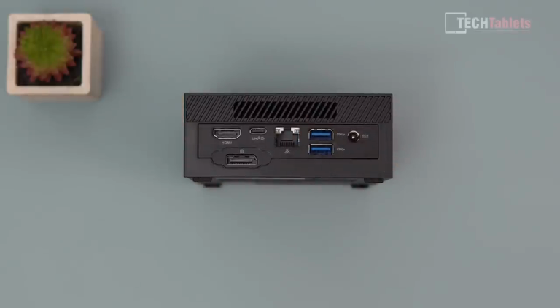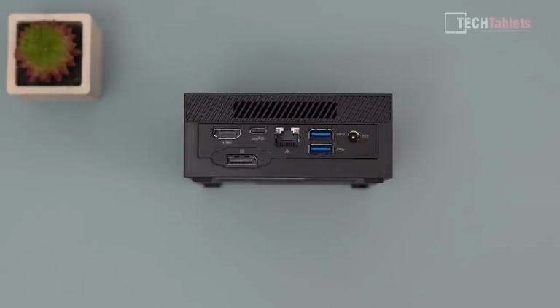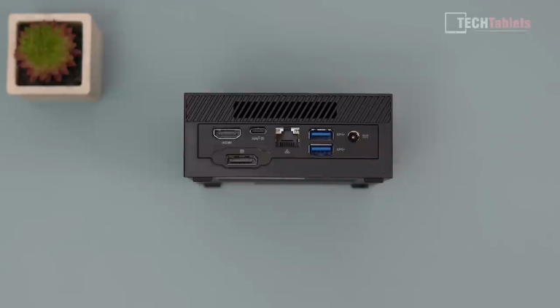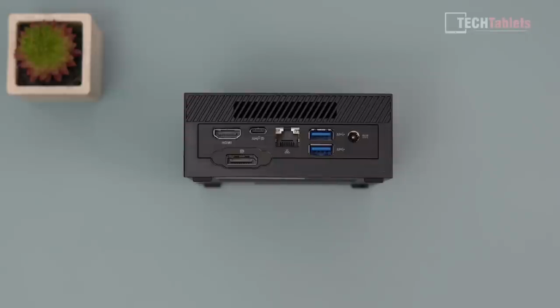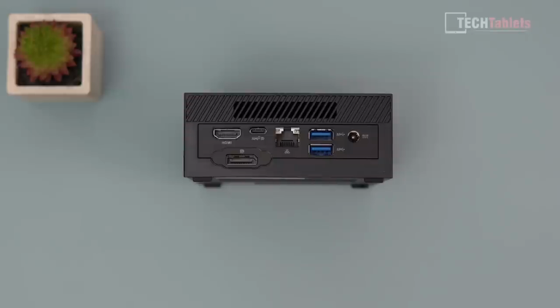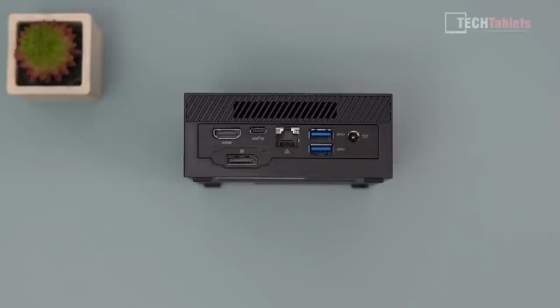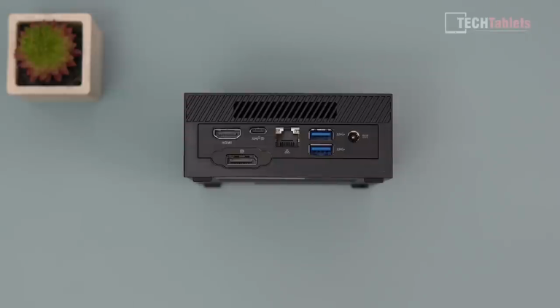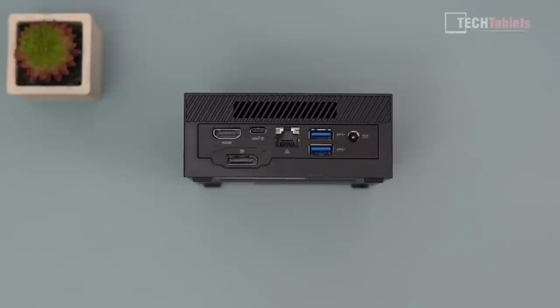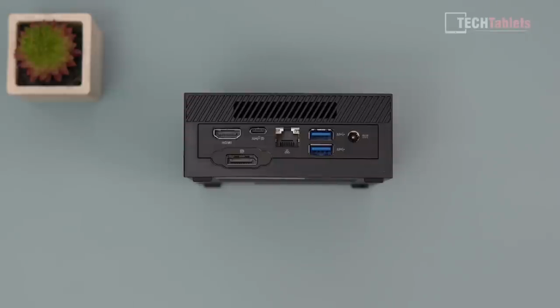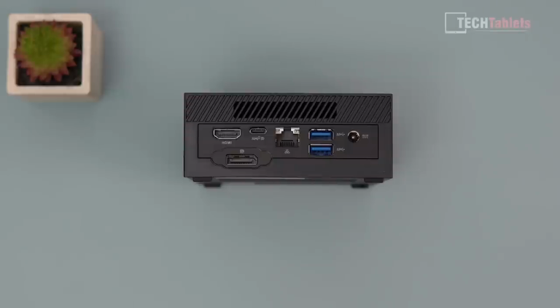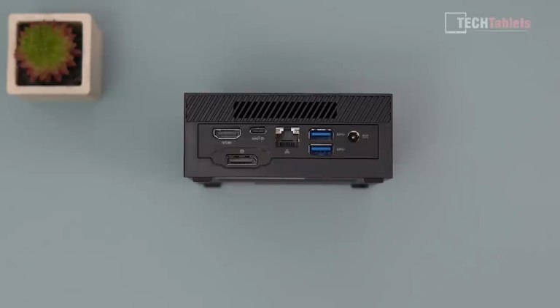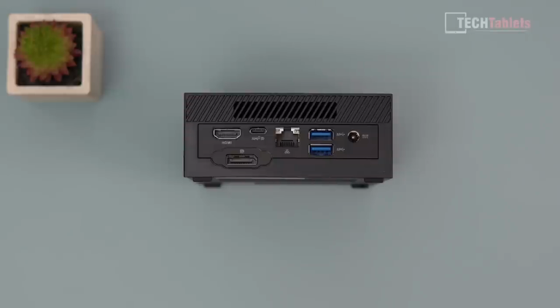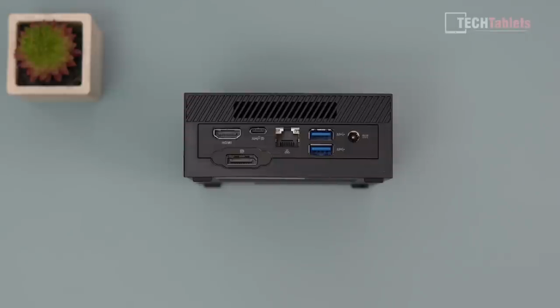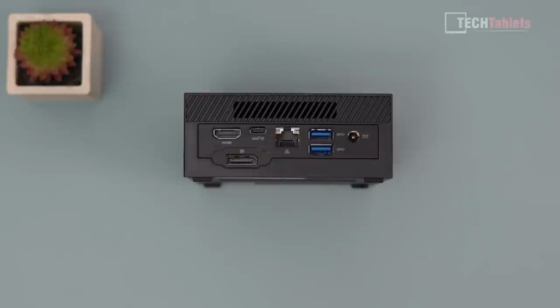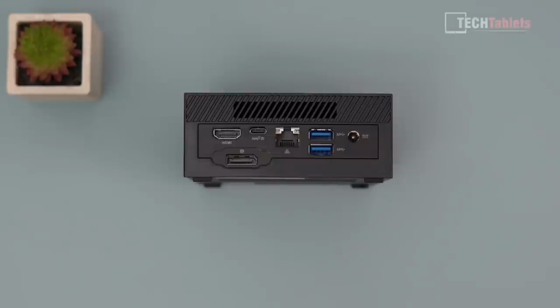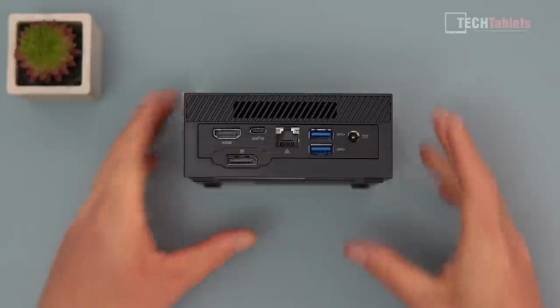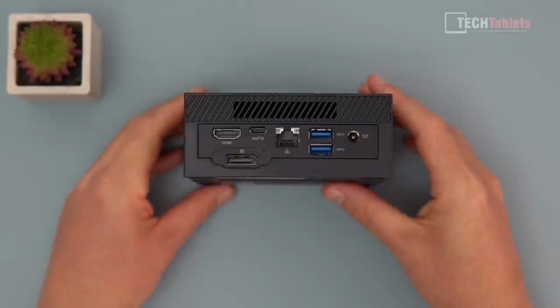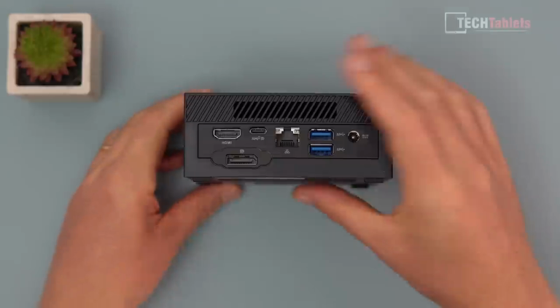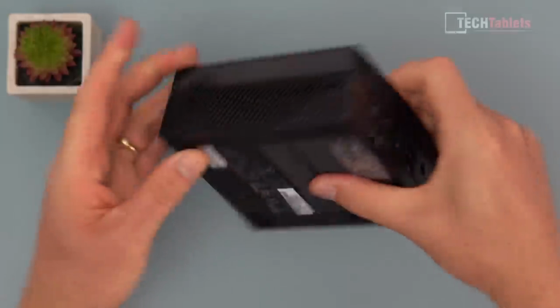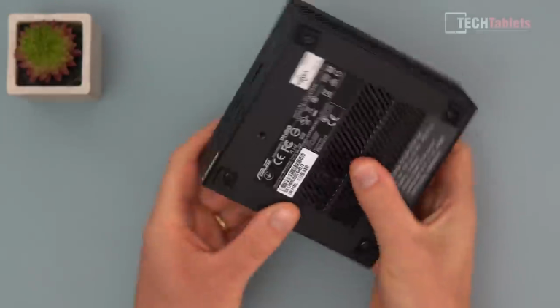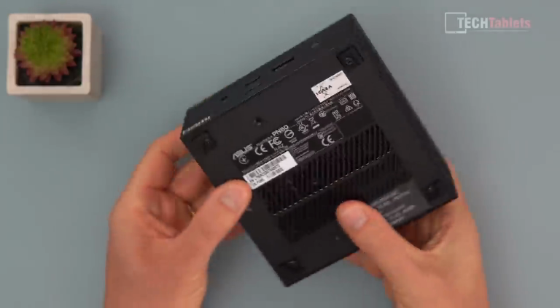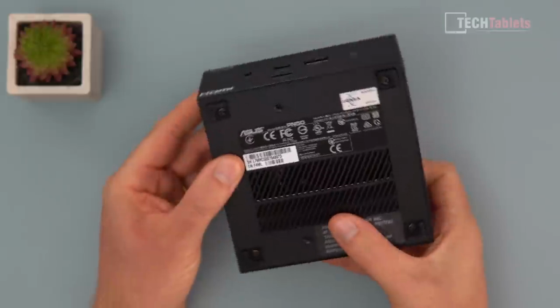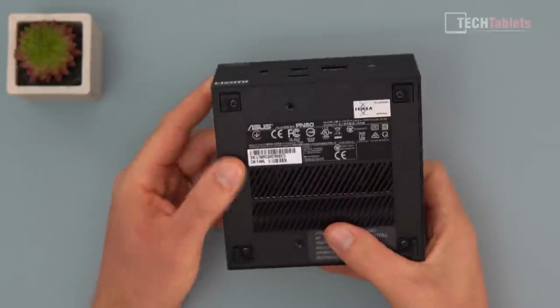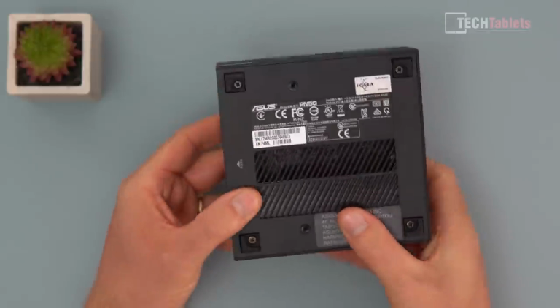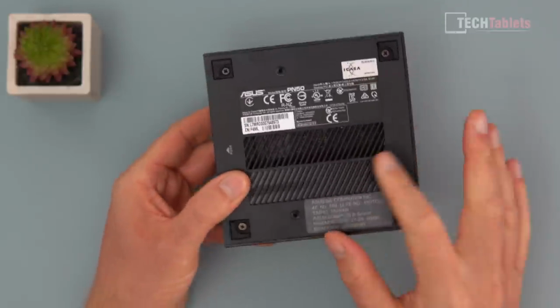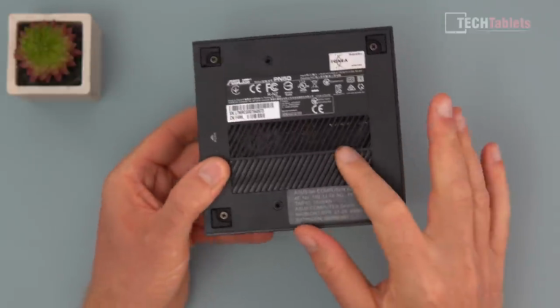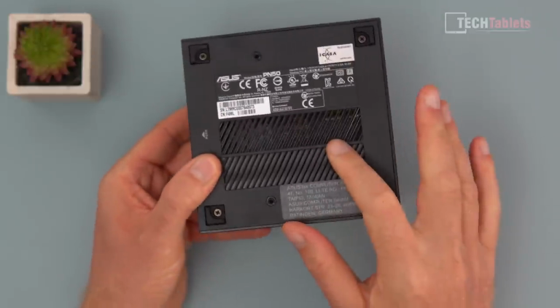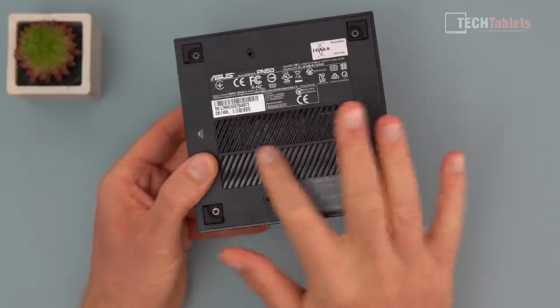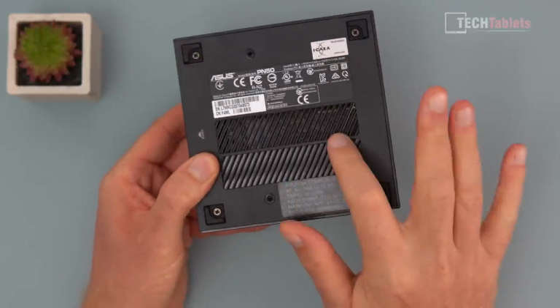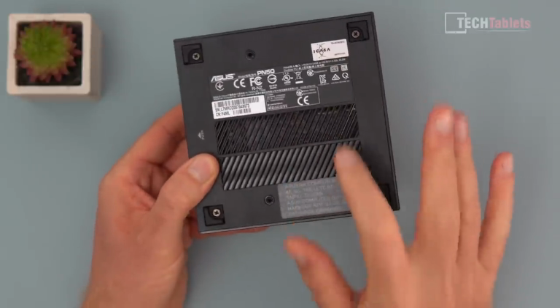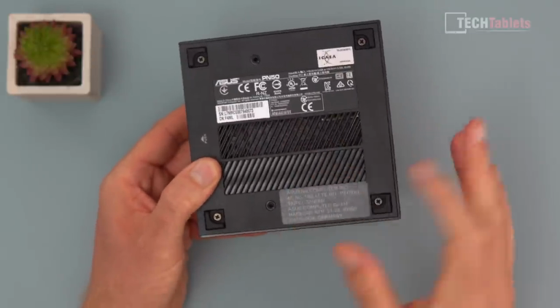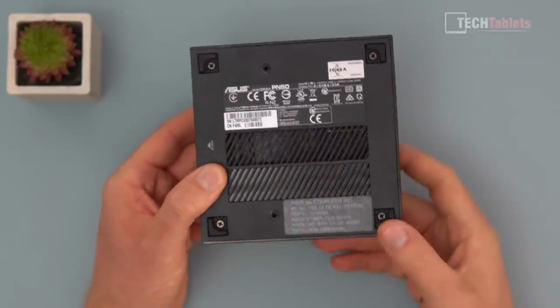In my time using this and doing some tests, the fan noise is actually pretty good. I'll cover that in more depth in this review. Along the bottom there's another intake vent.